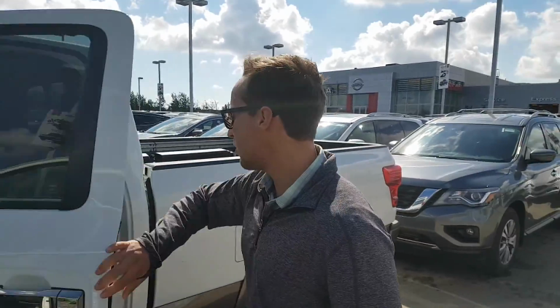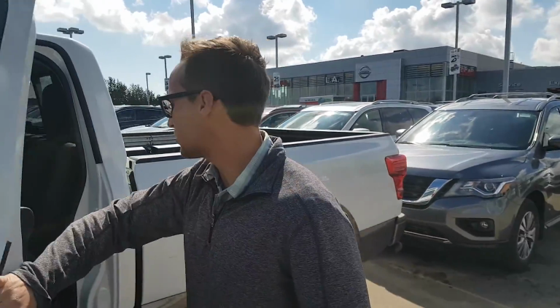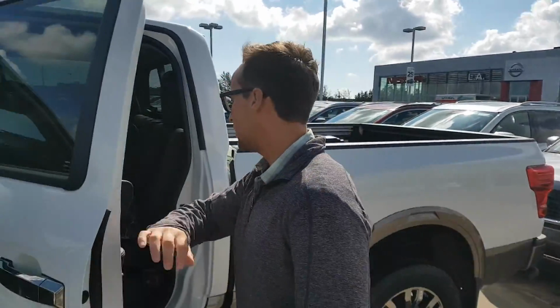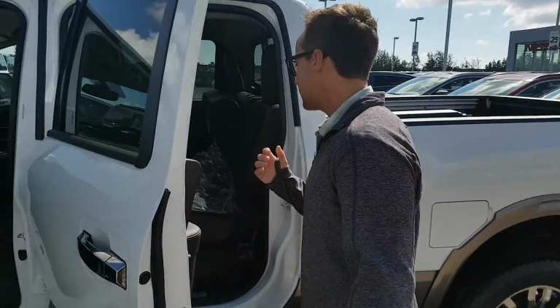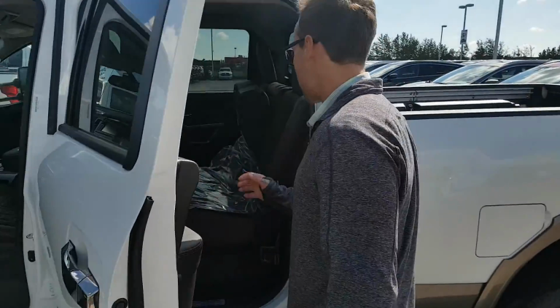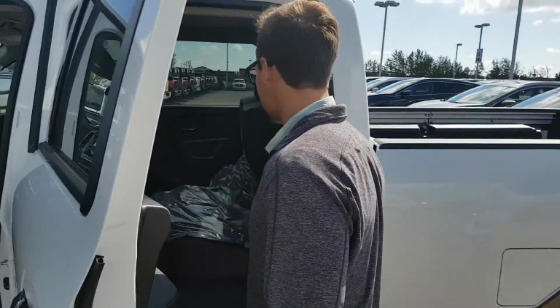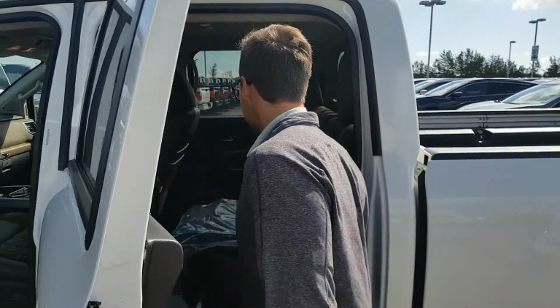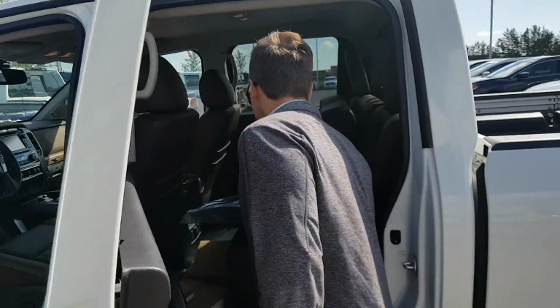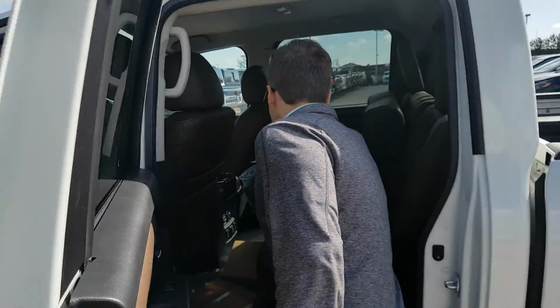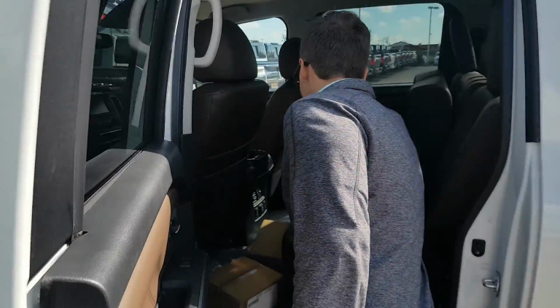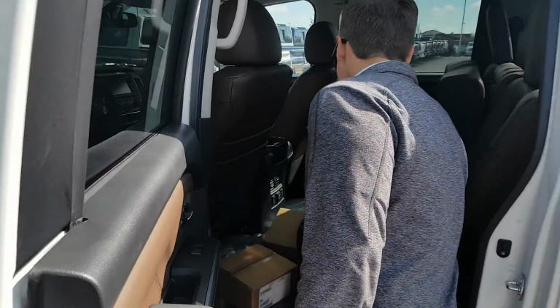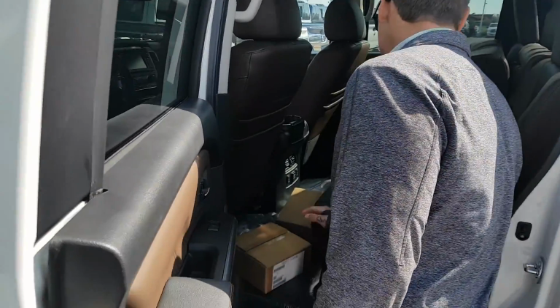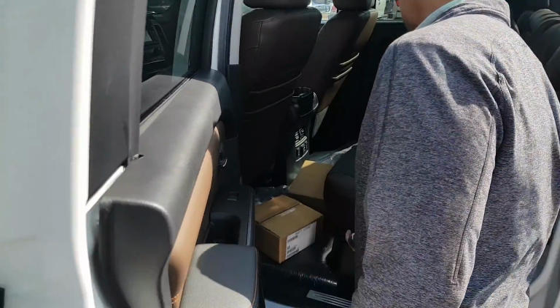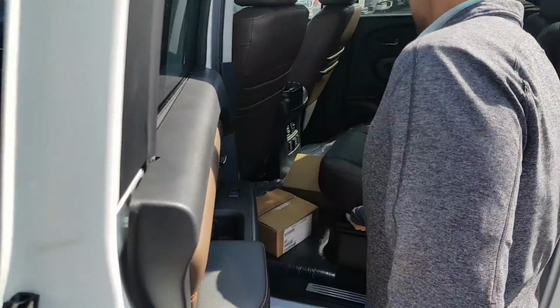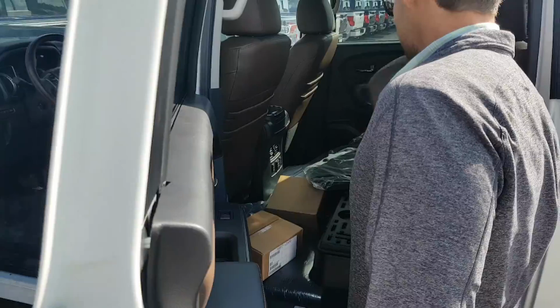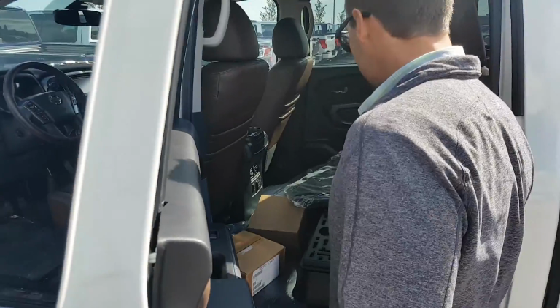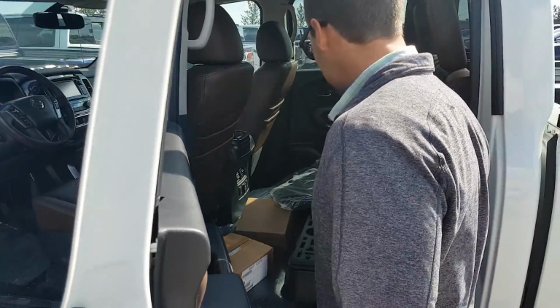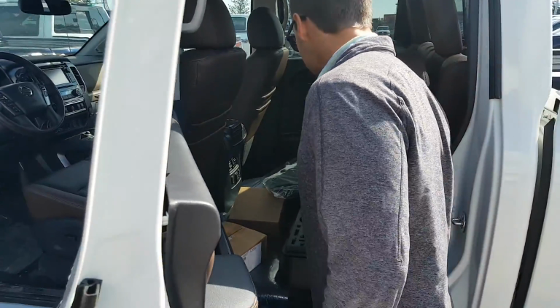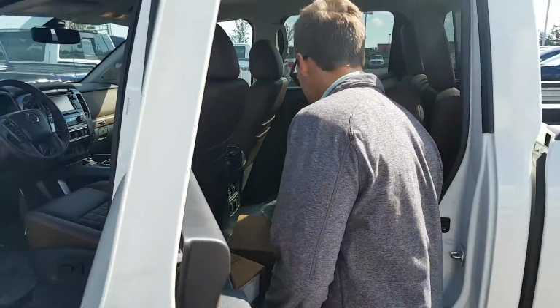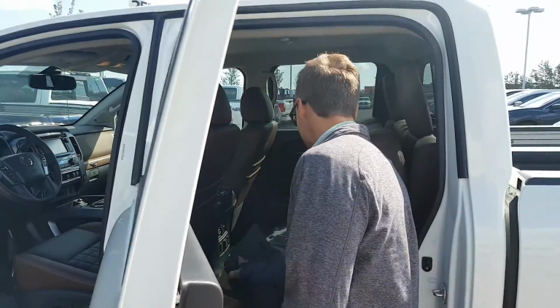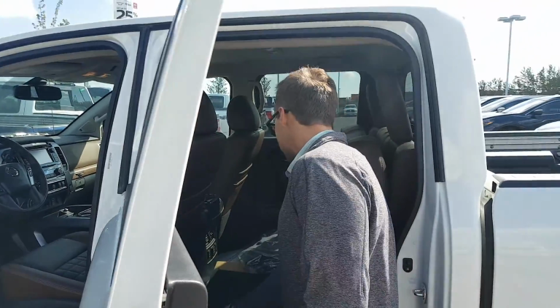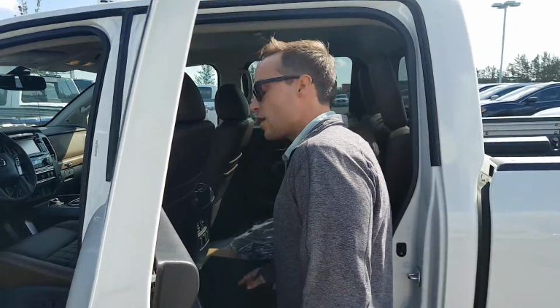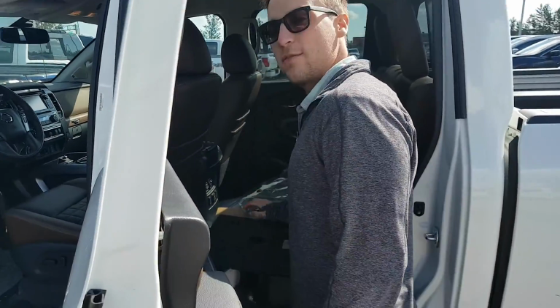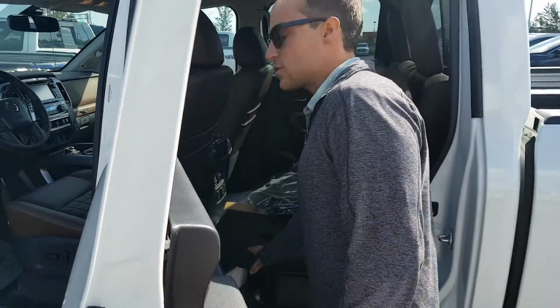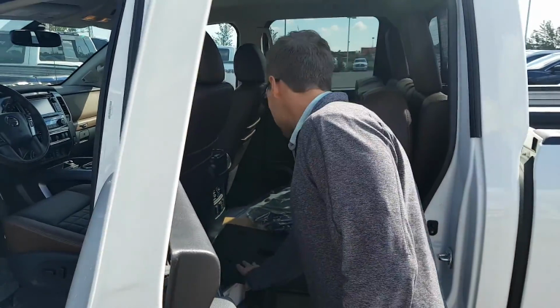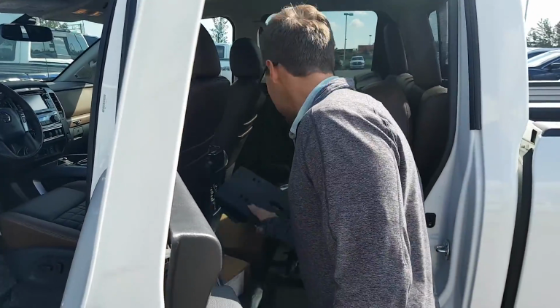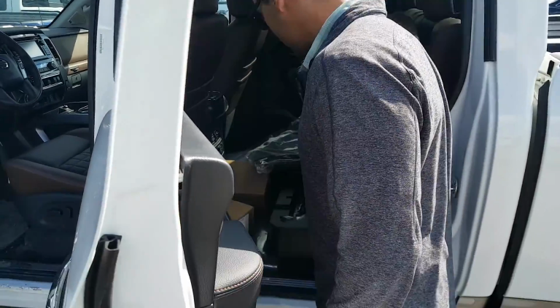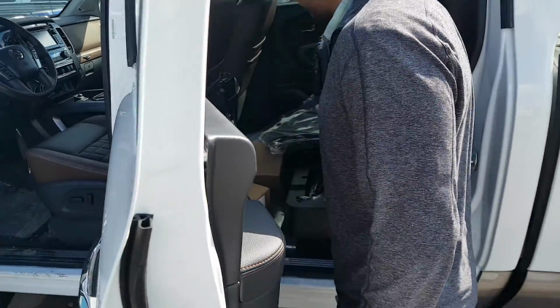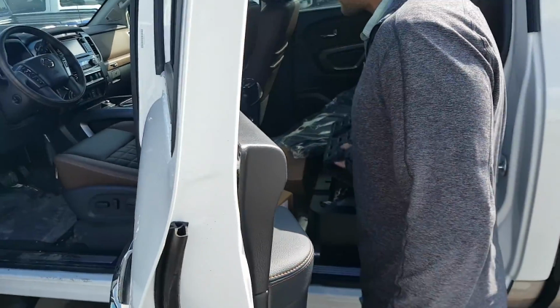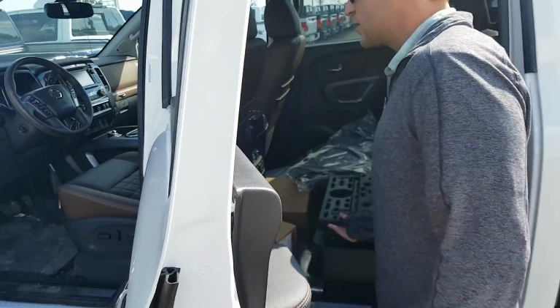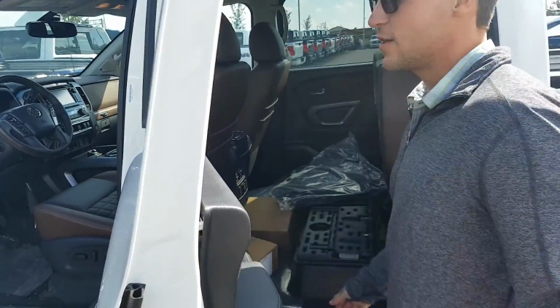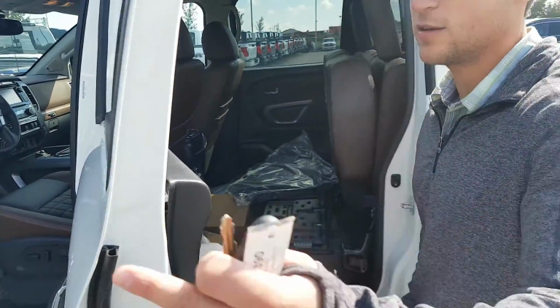You do also have heated seats in the back, you got your floor mats right here, lots of cargo space back here — these can actually fold out giving you extra cargo space, and you can actually lock it underneath there too.